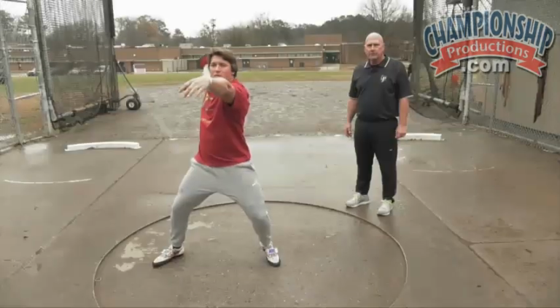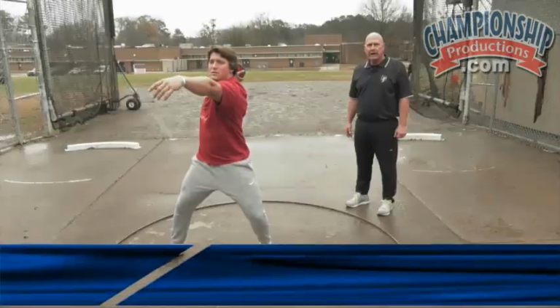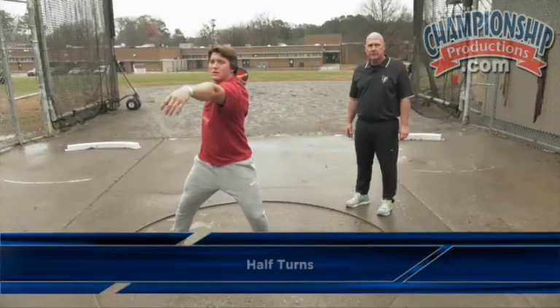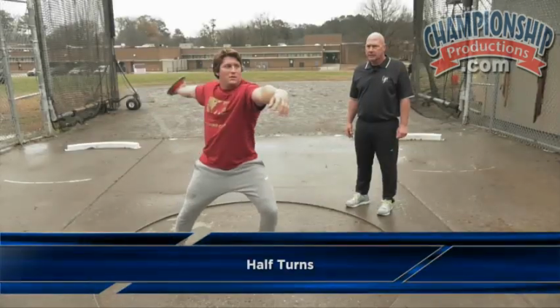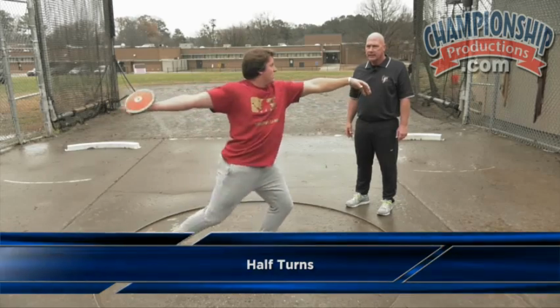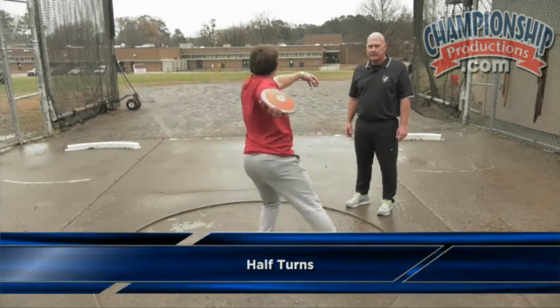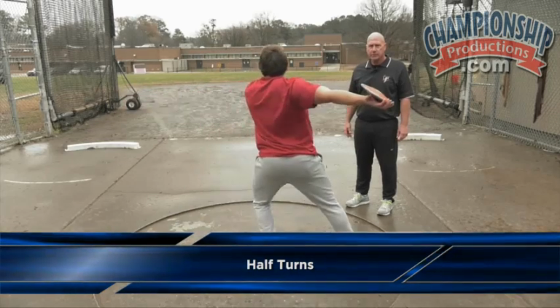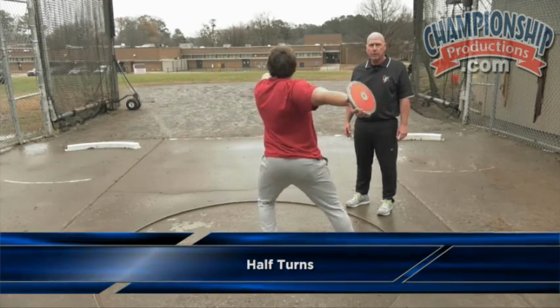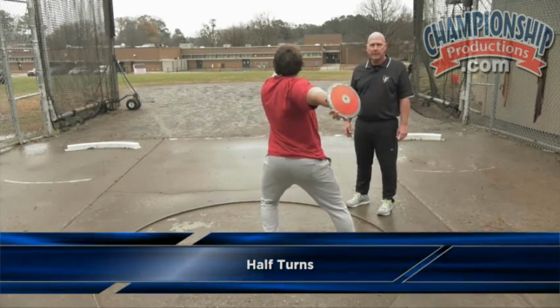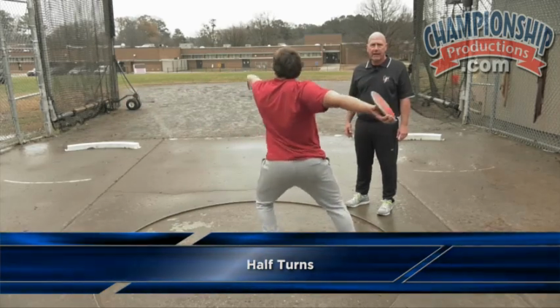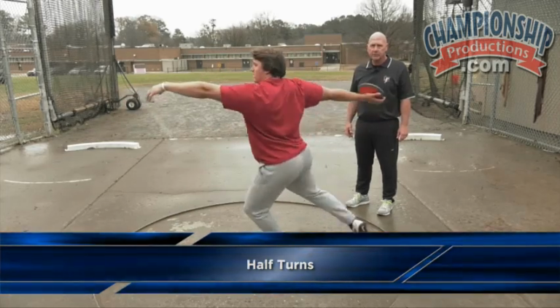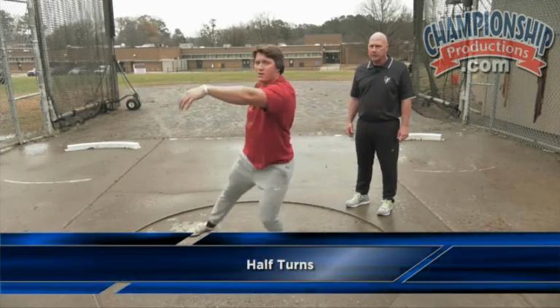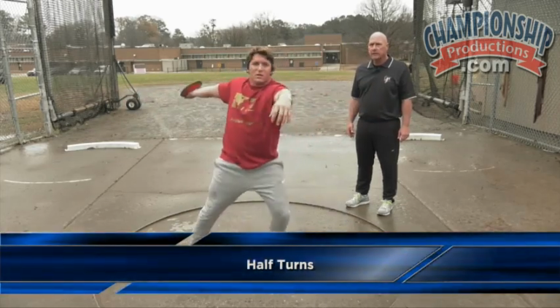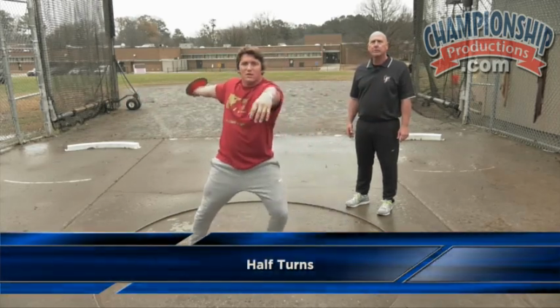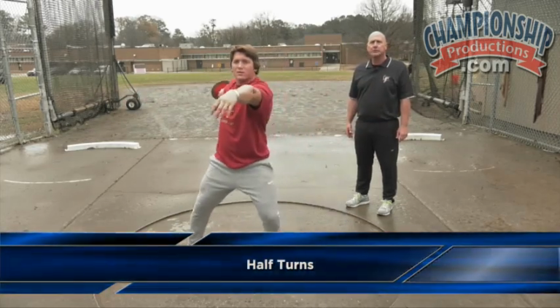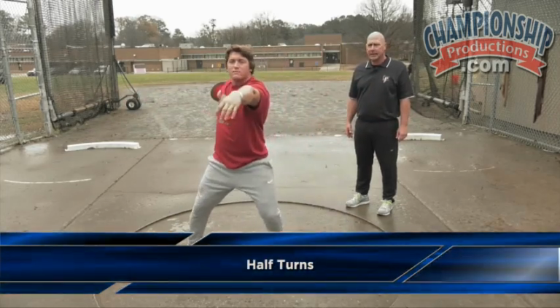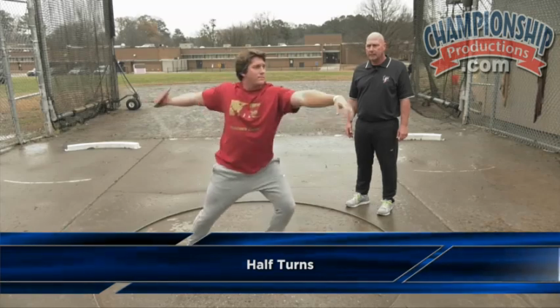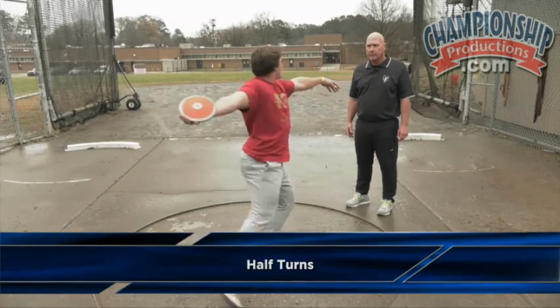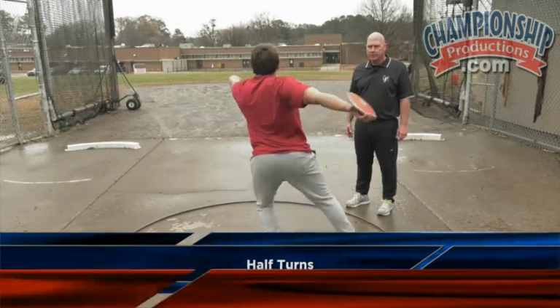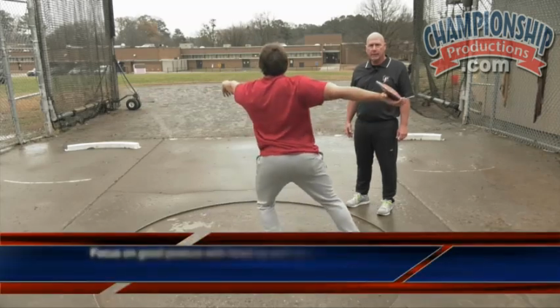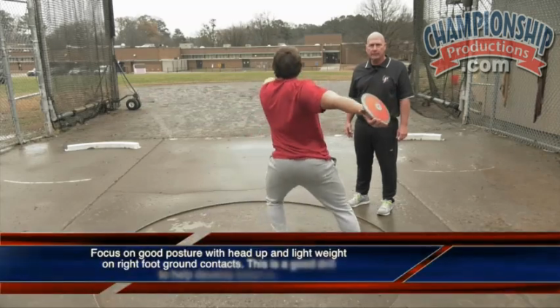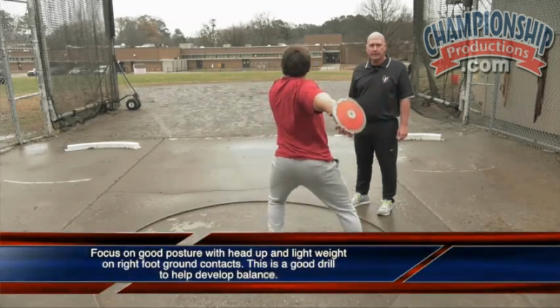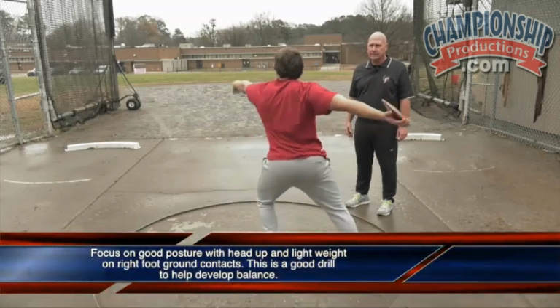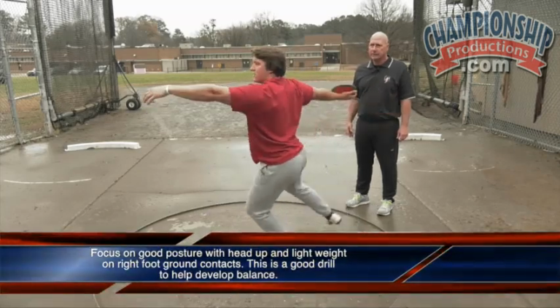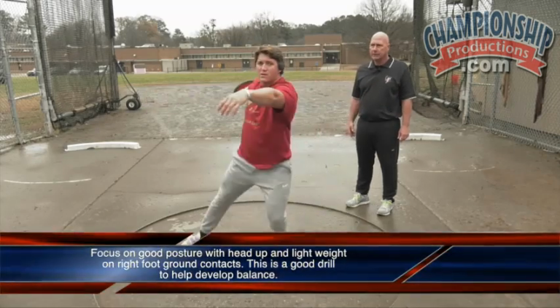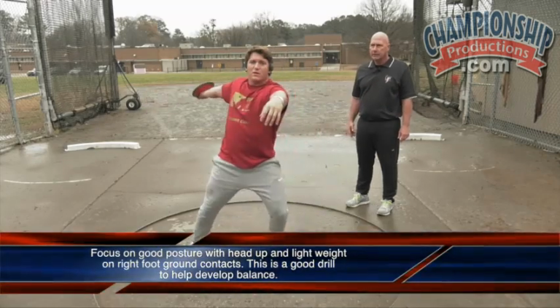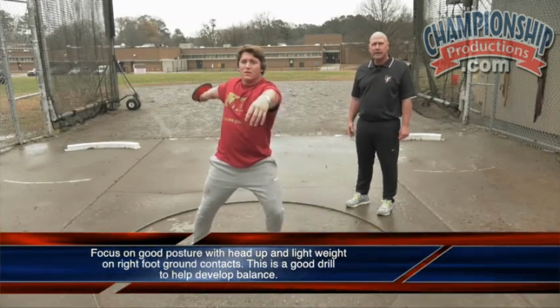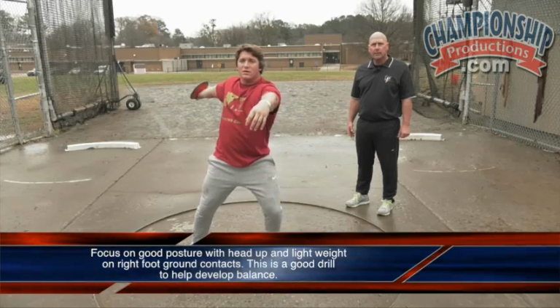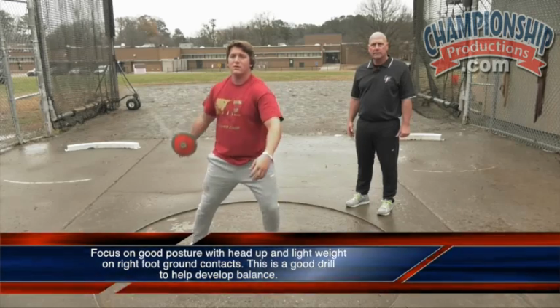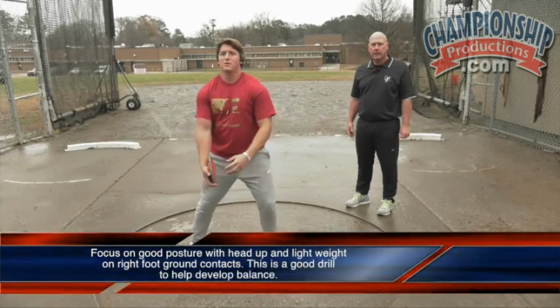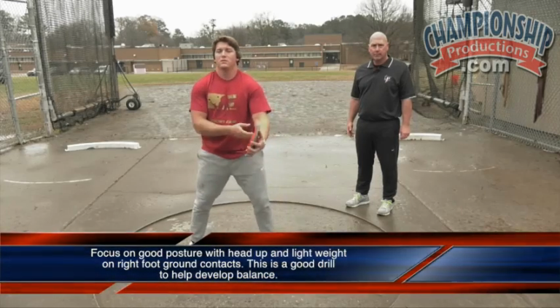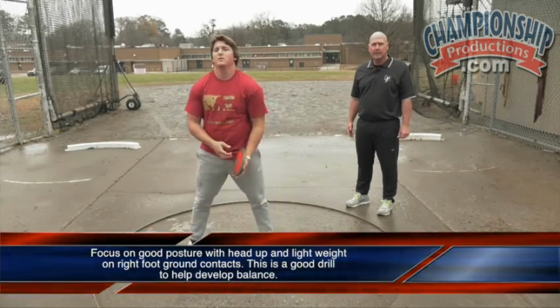These are our half turns. The athlete is going to do a 180 degree or a half turn, trying to keep good posture, keeping the head up, putting very little body weight on the right leg when it touches down. This is going to do a lot to help their balance.